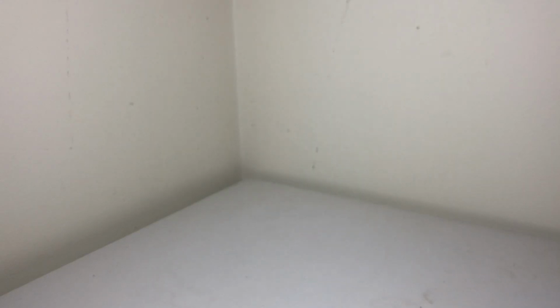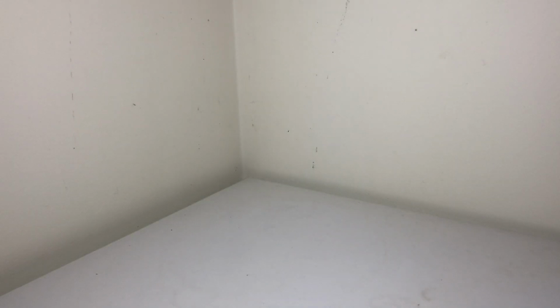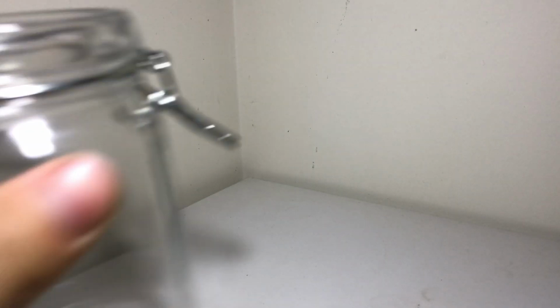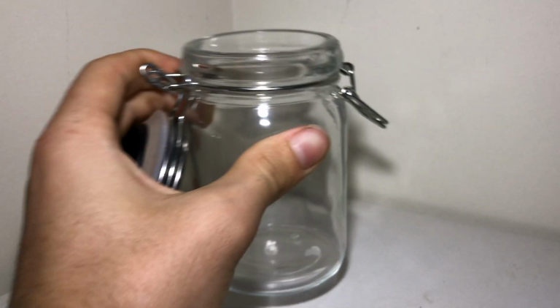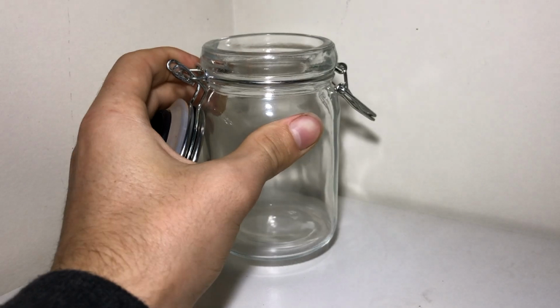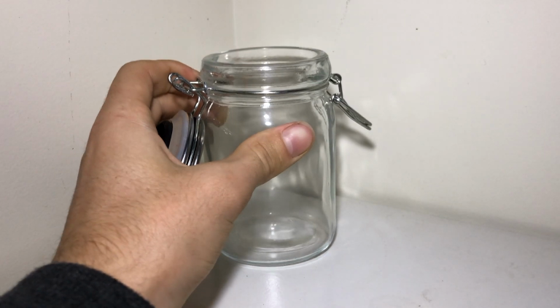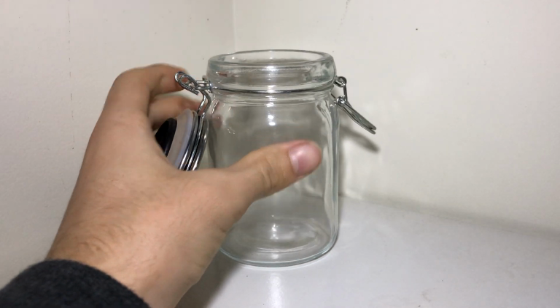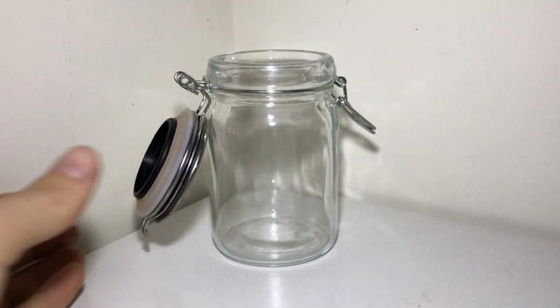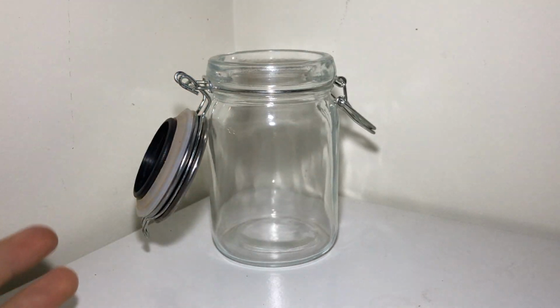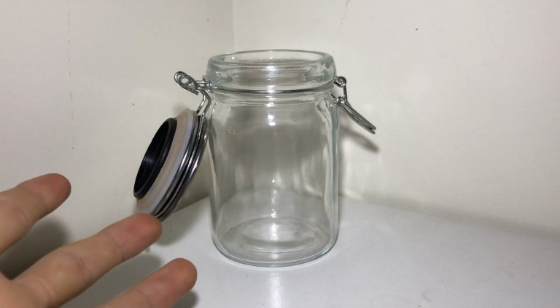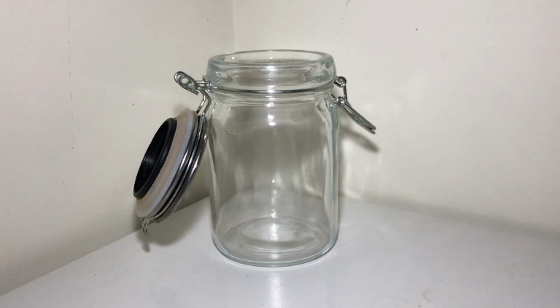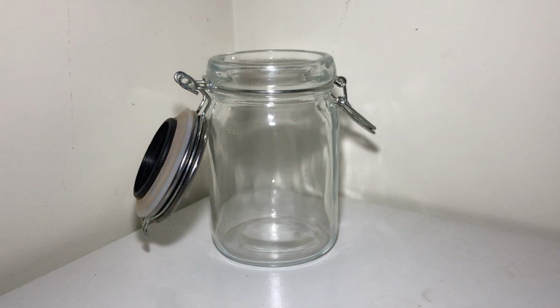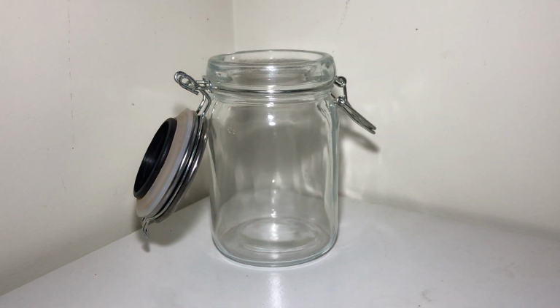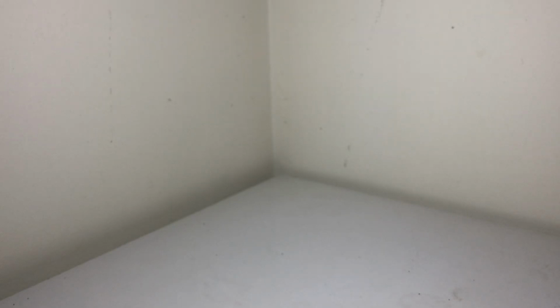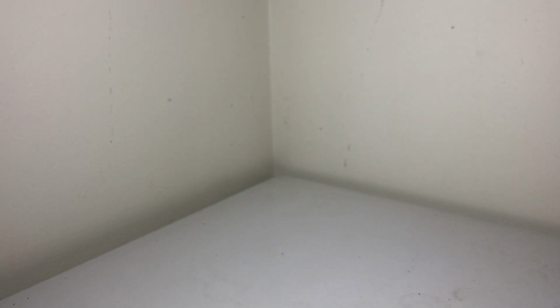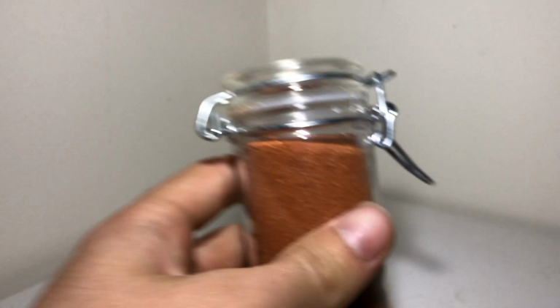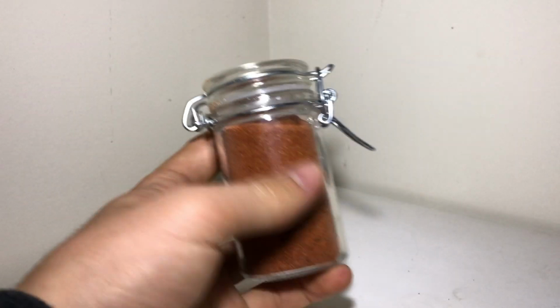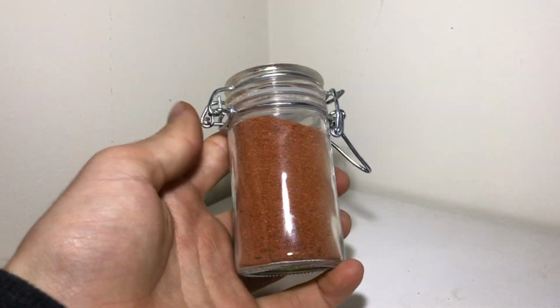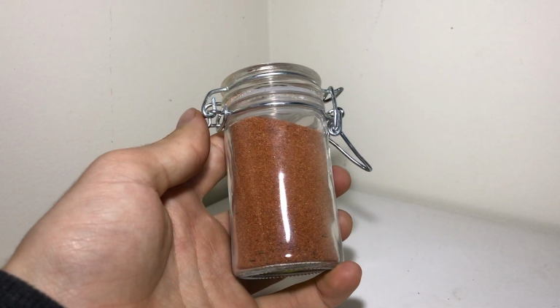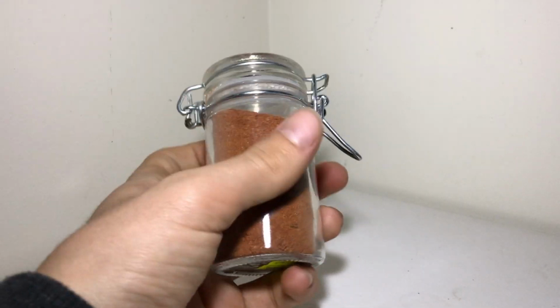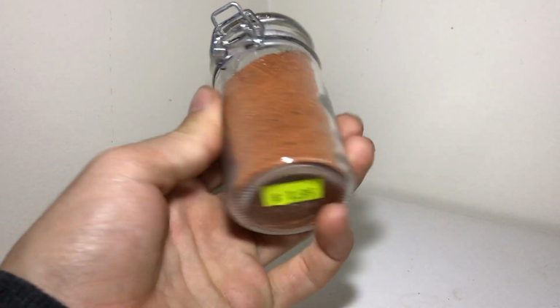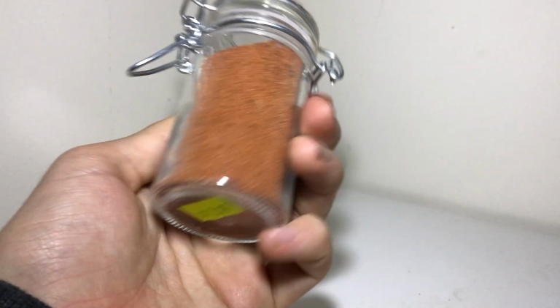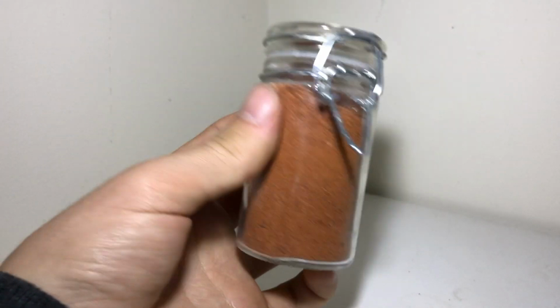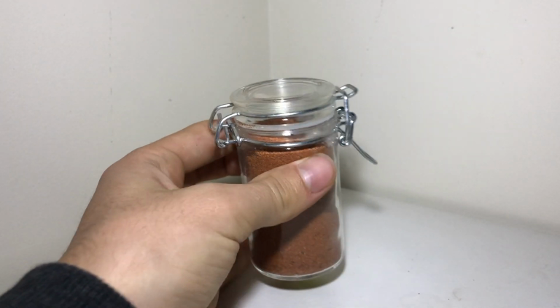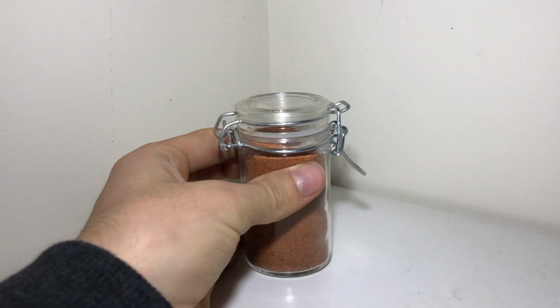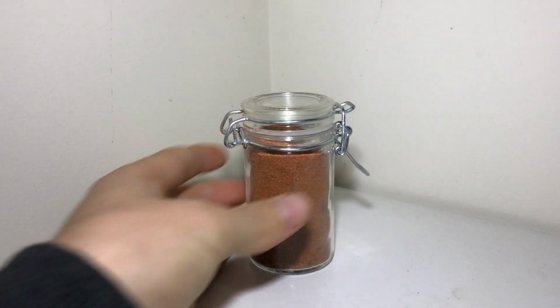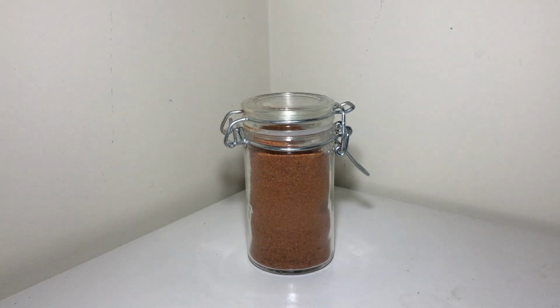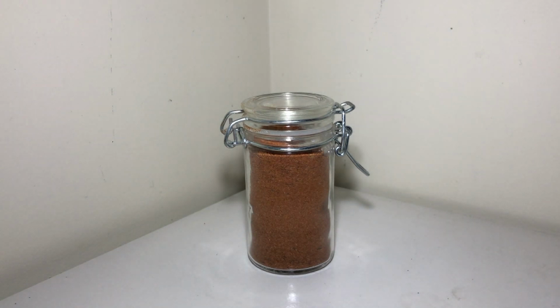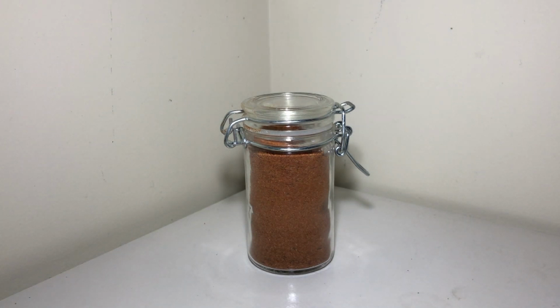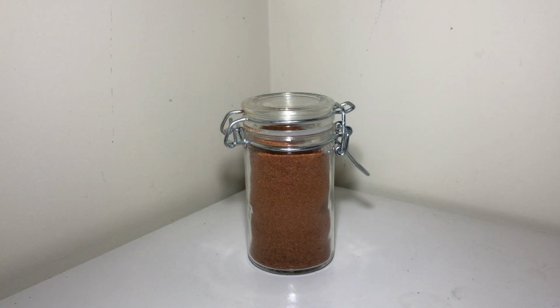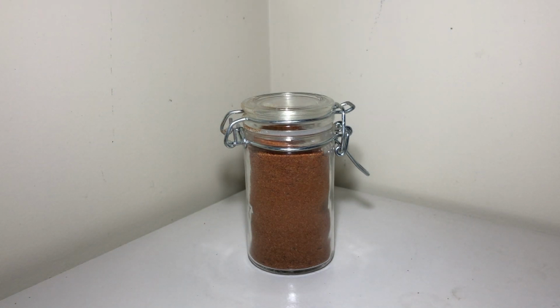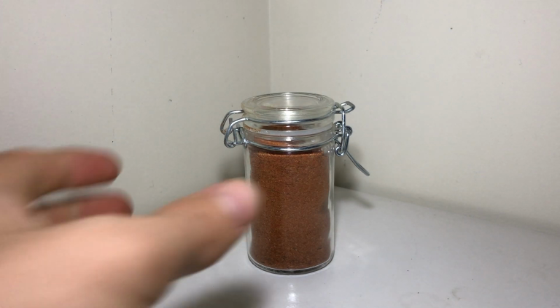First you'll need your jar, container, or whatever you're going to use for making the terrarium. Then you'll need your substrate or dirt. I am only using sand, as the last time I made a terrarium with dirt and red sand it looked quite bland — the sand was so bright and the dirt was so dark.